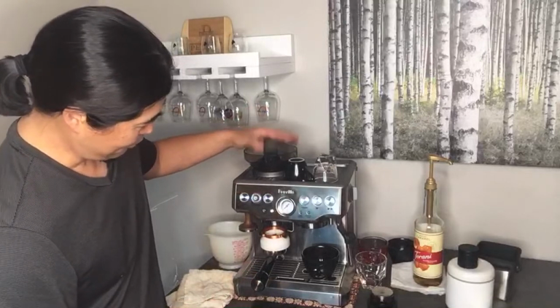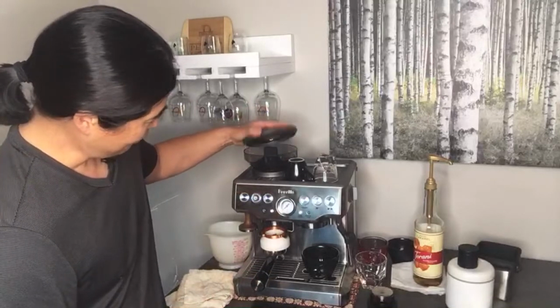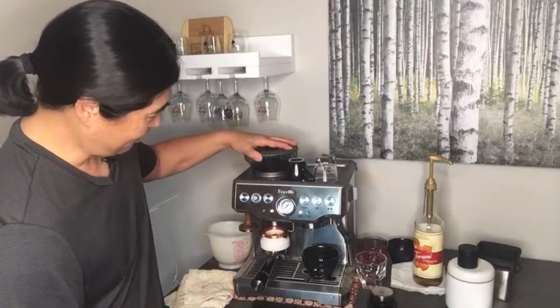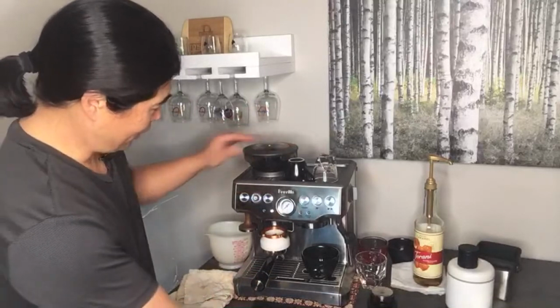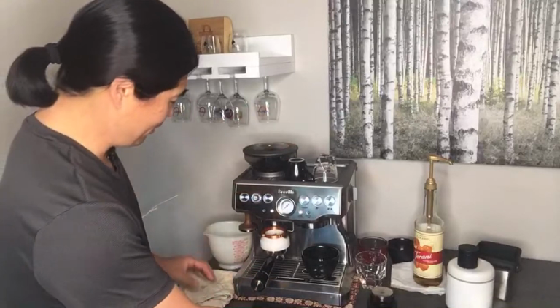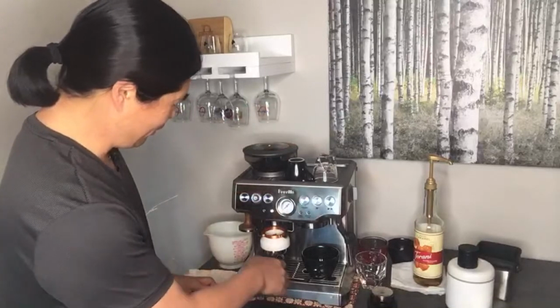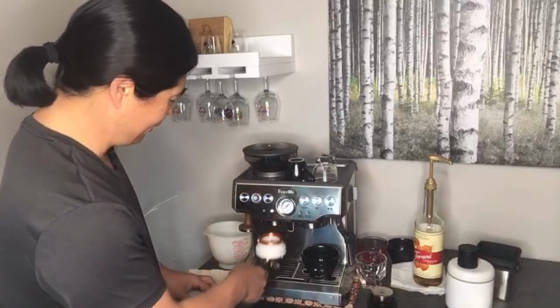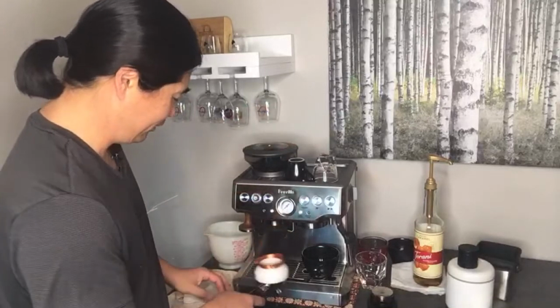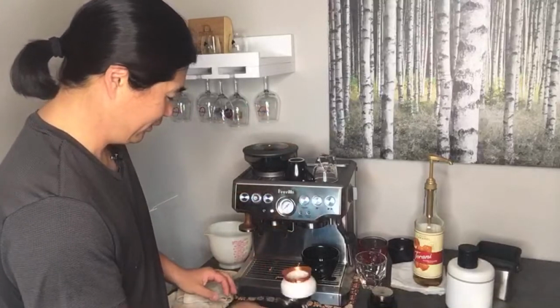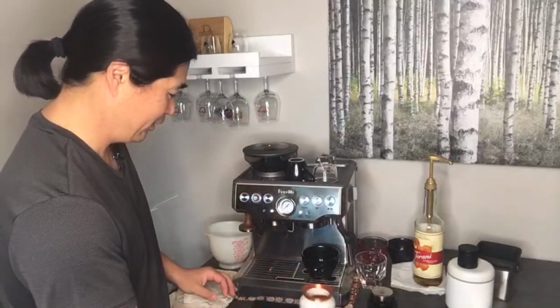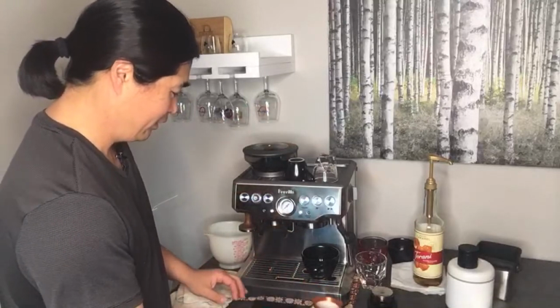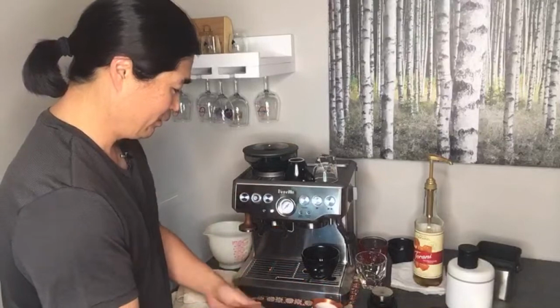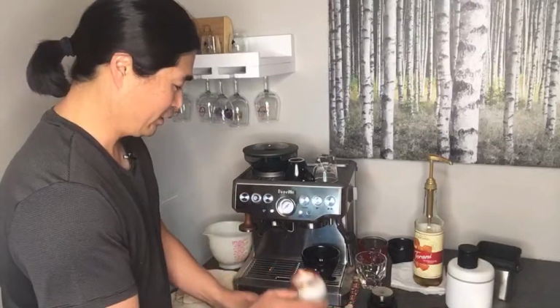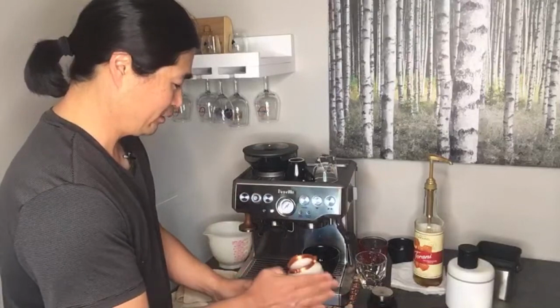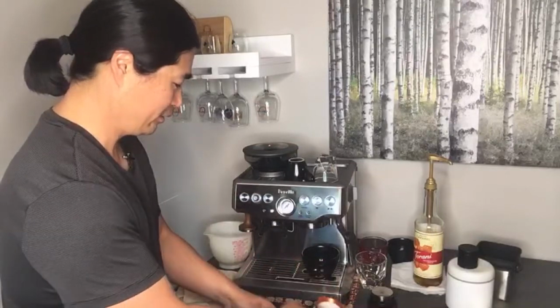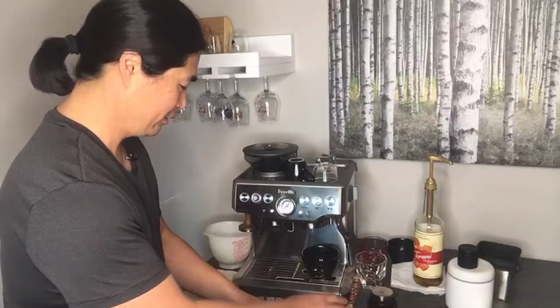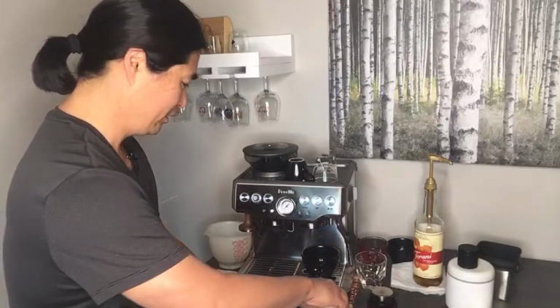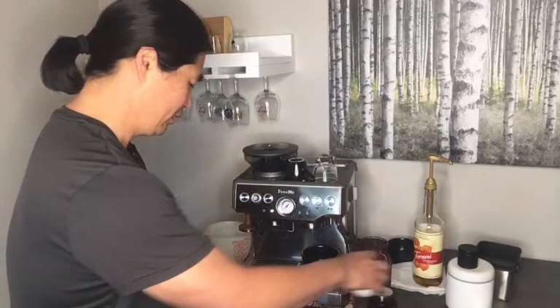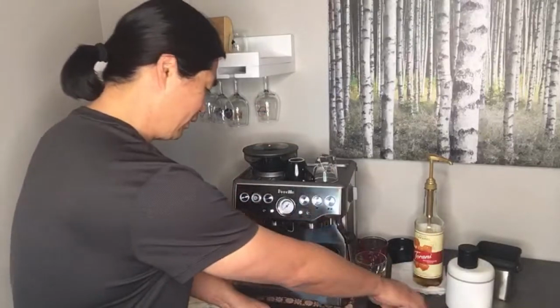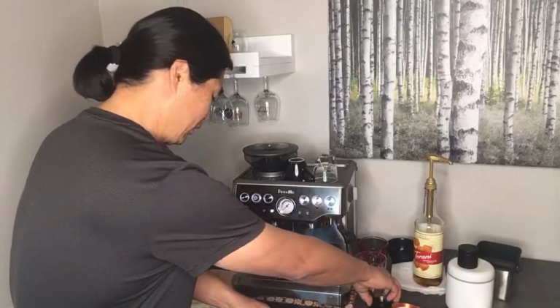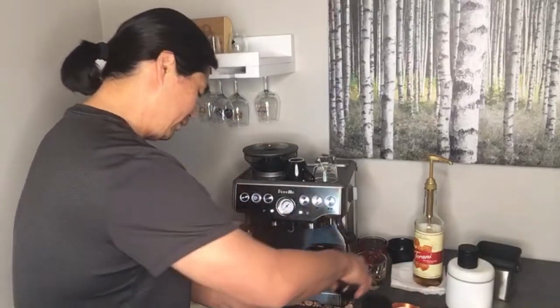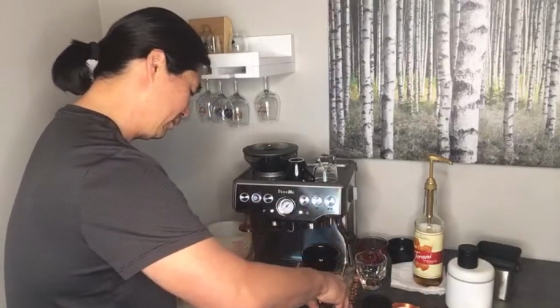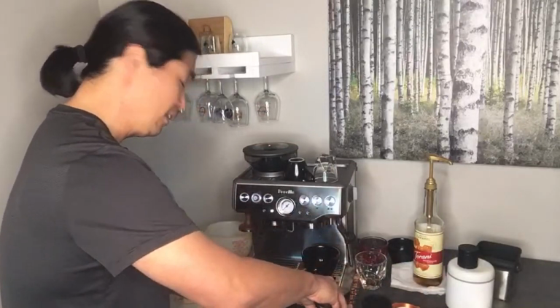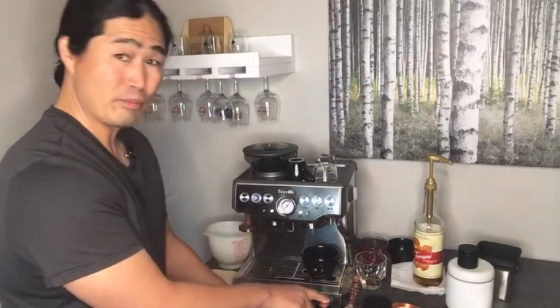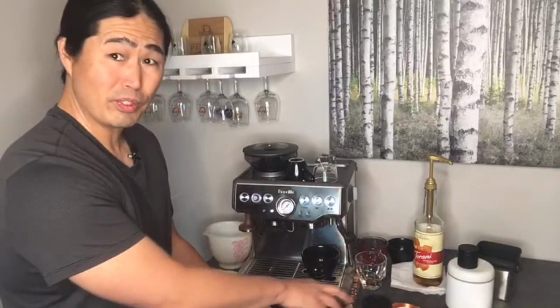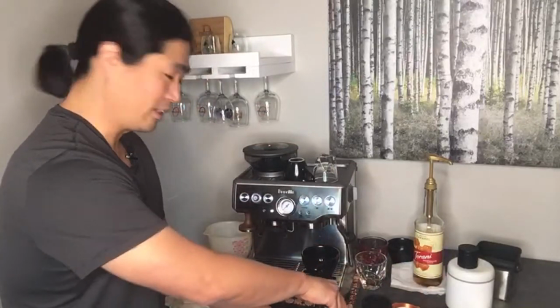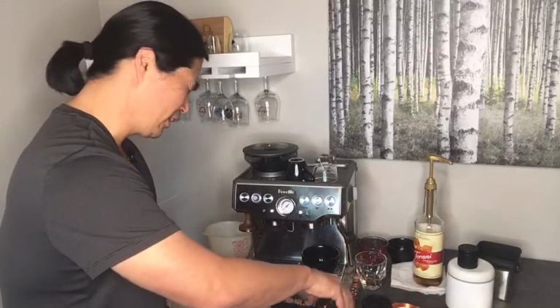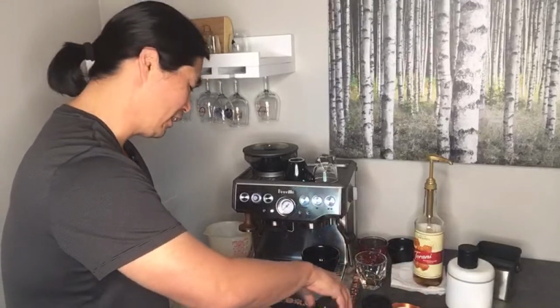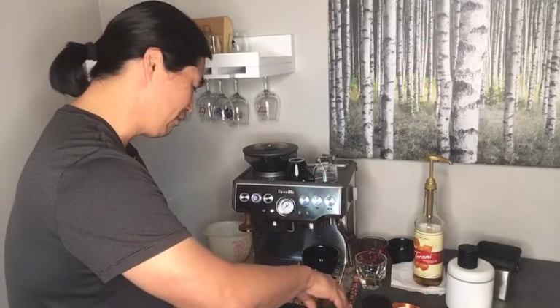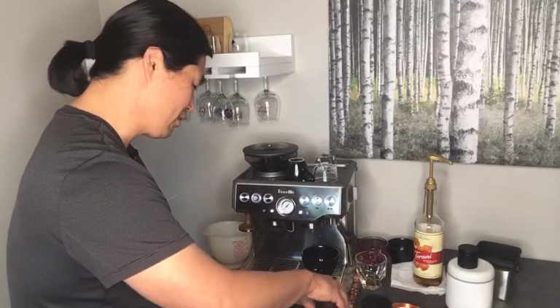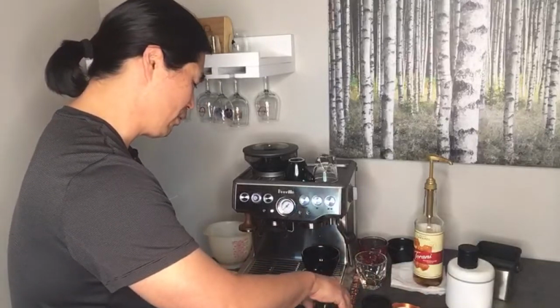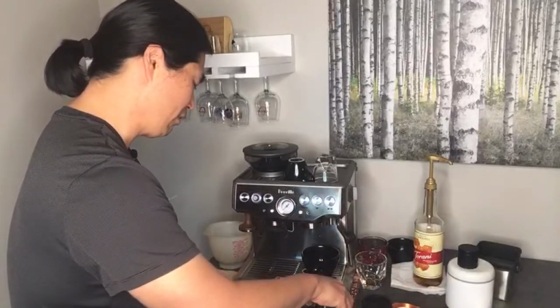I'm just going to get the last bit of coffee — there we go. The smell is really good, nothing like freshly roasted coffee.